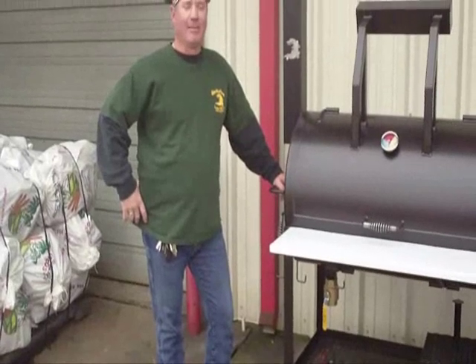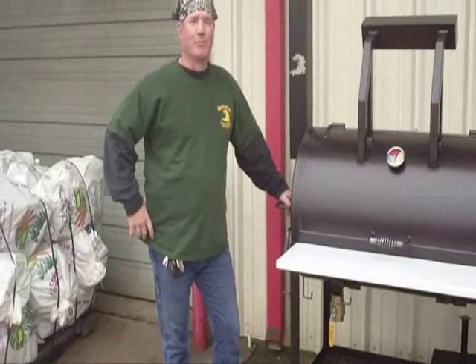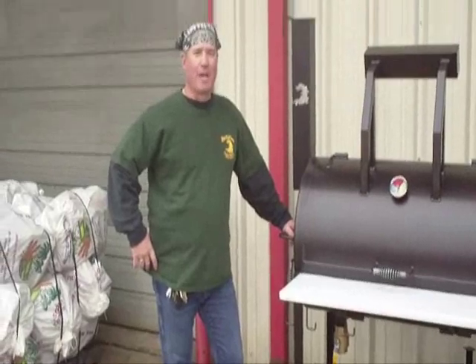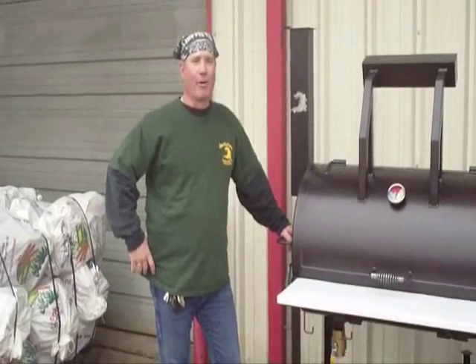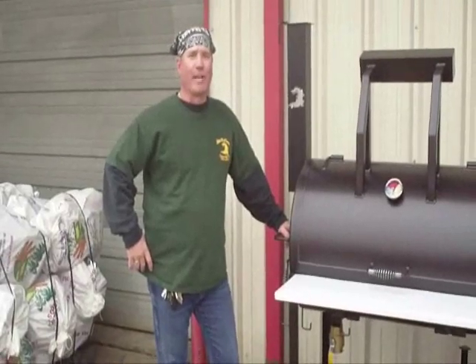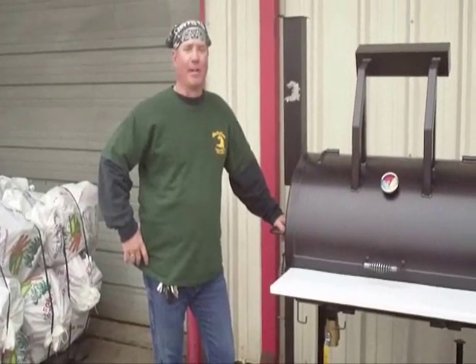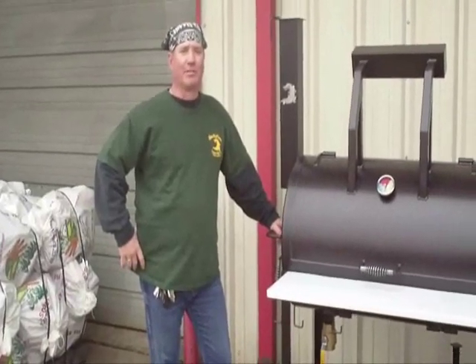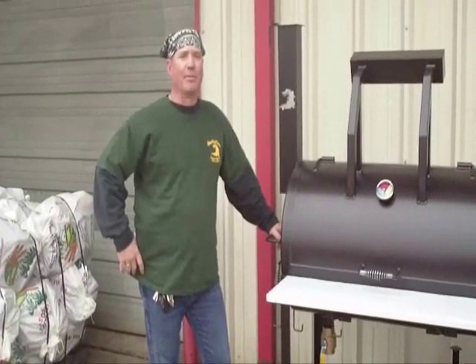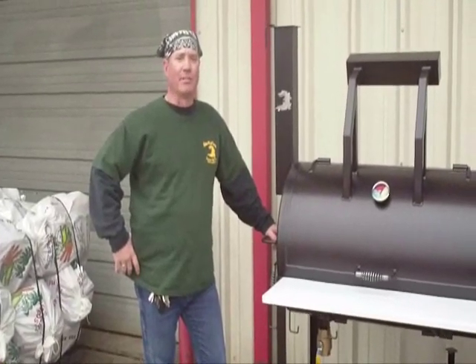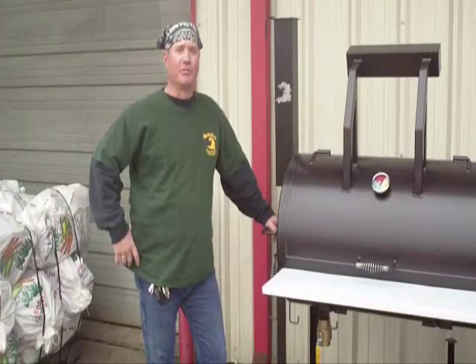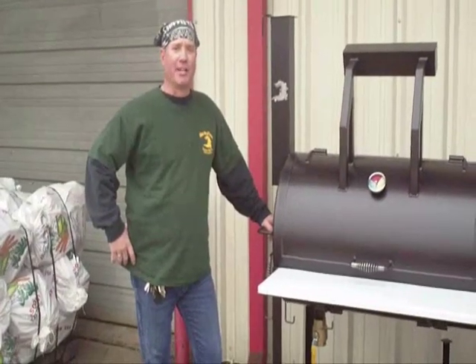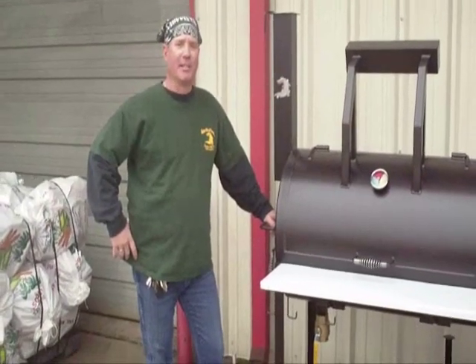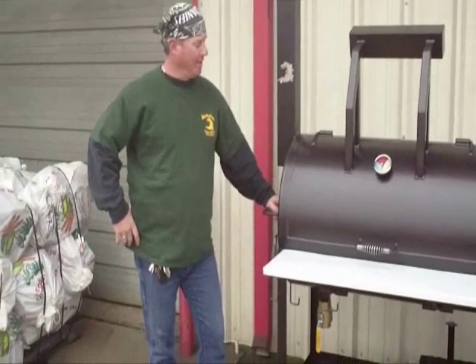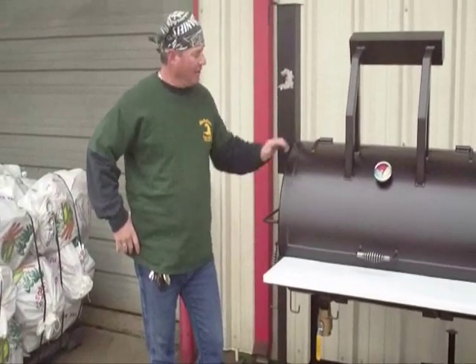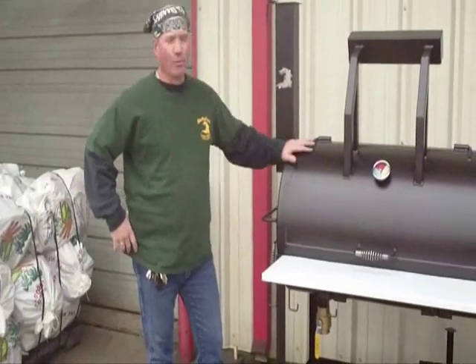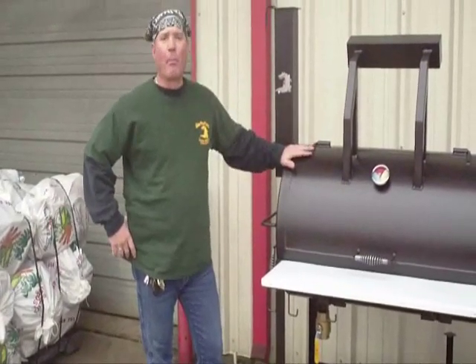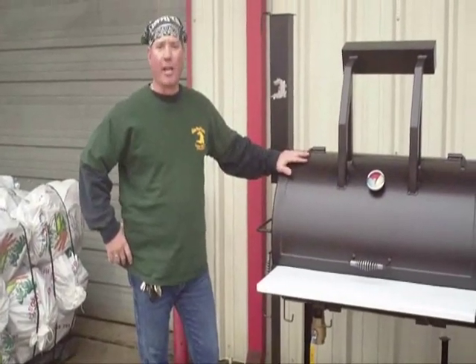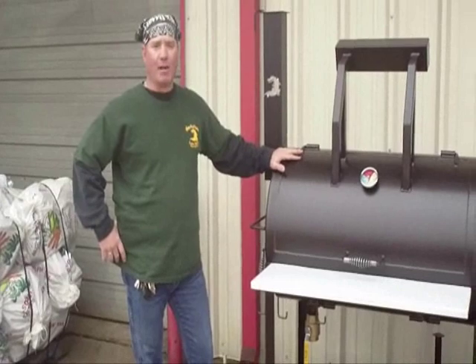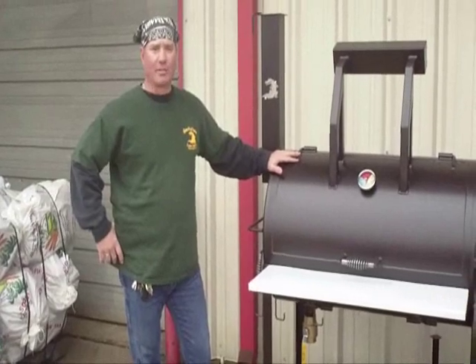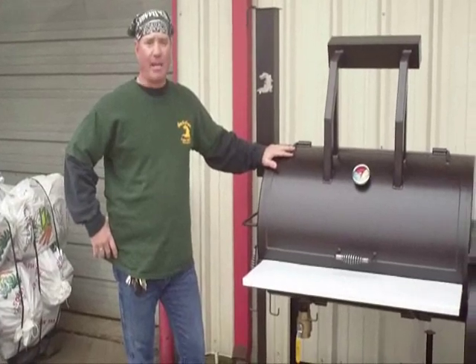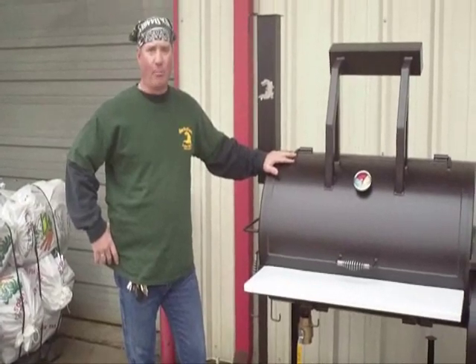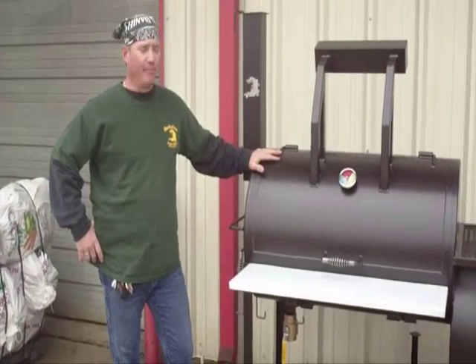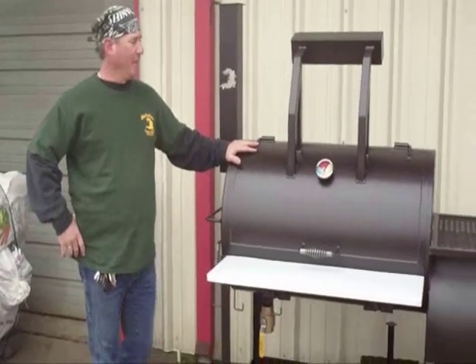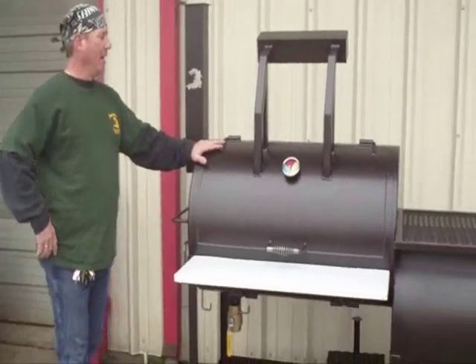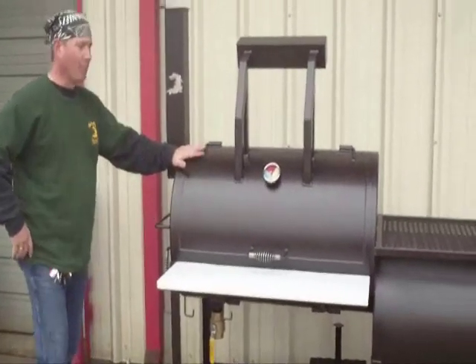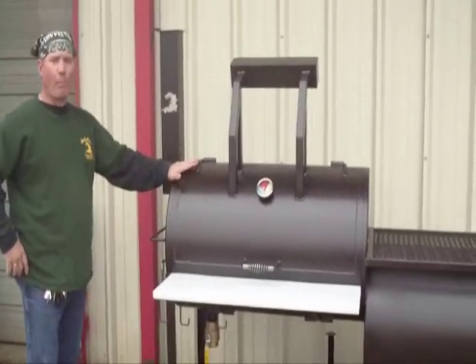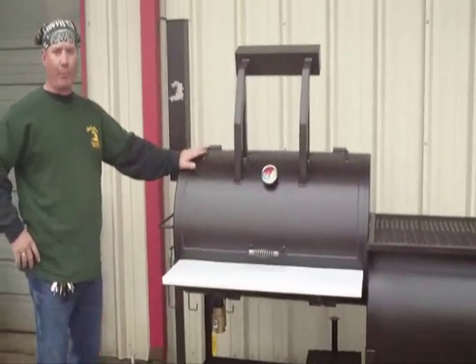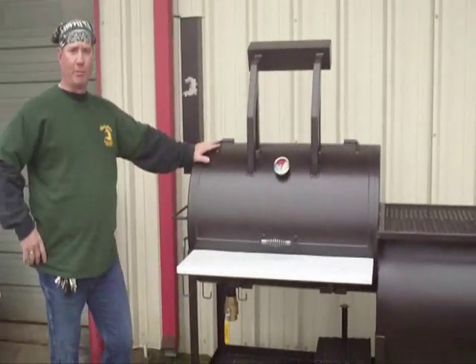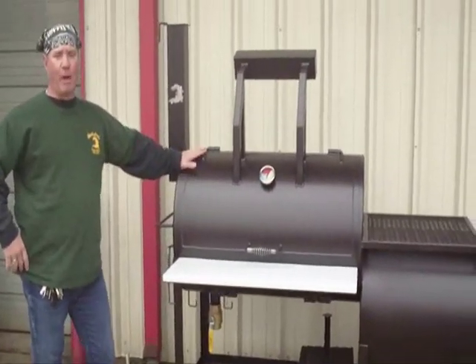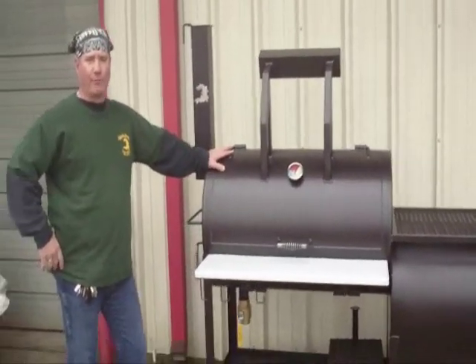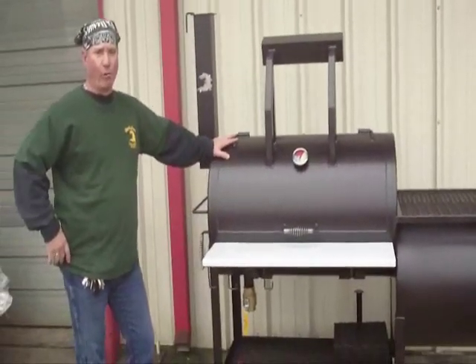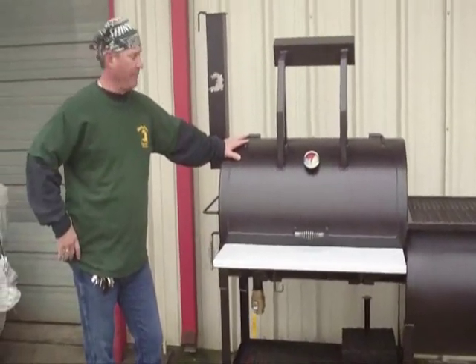Hi, my name is Rich Robin. I'm the owner of Gator Pit Custom BBQ Pits in Houston, Texas. This is one of our party gator models — this is our backyard model. This is one of the more popular pits, which is why we're doing a video on it.